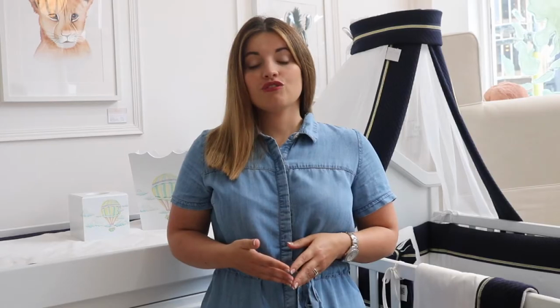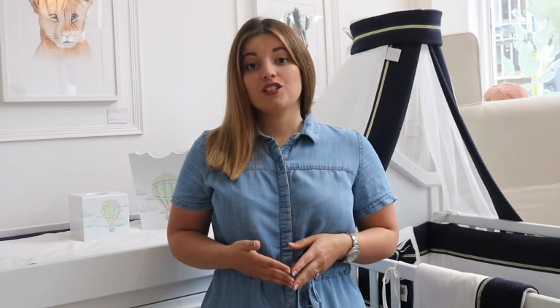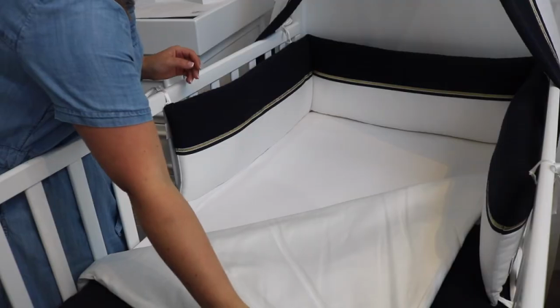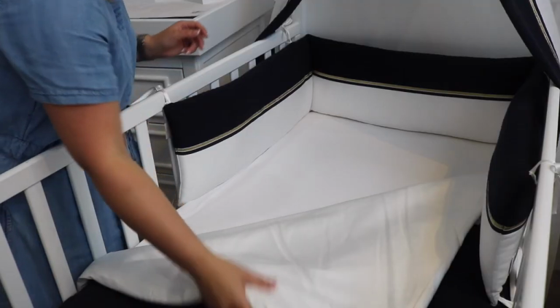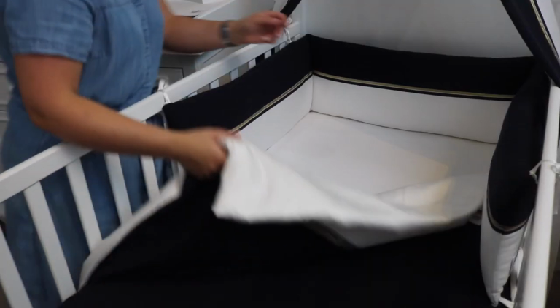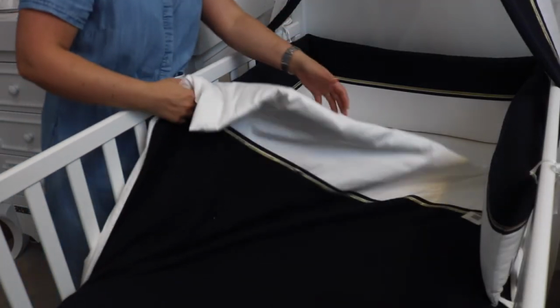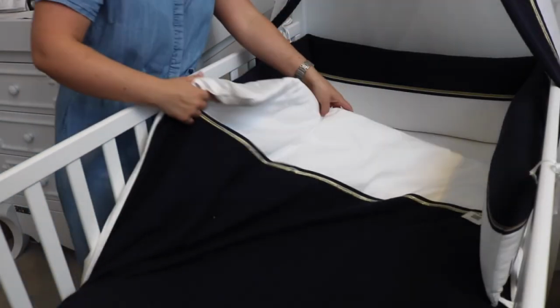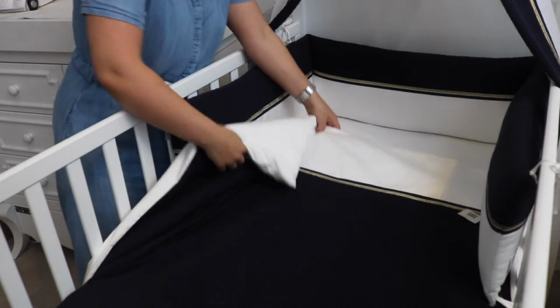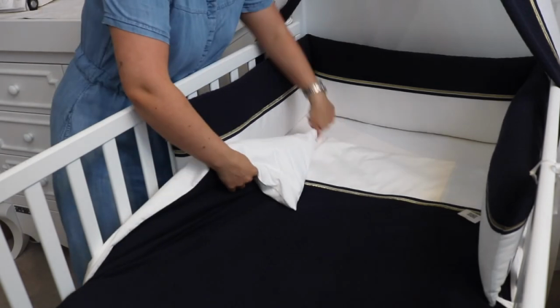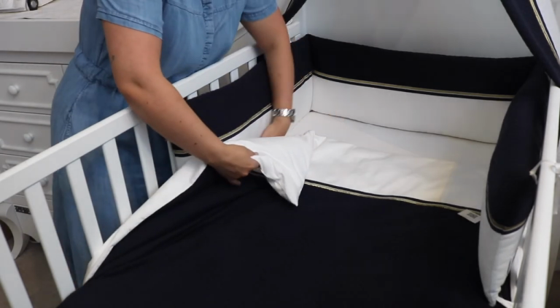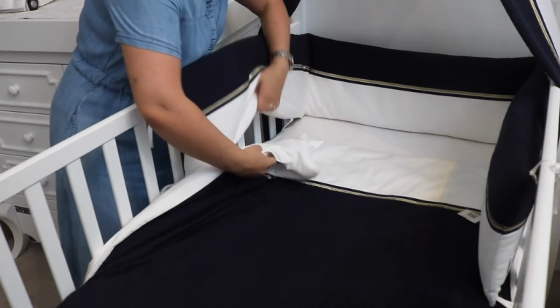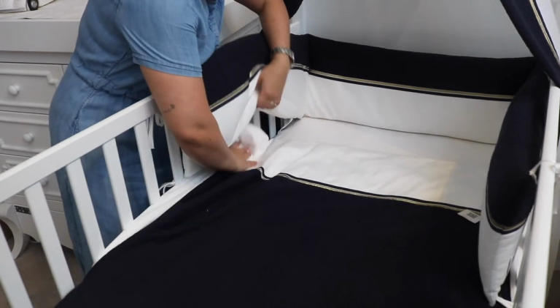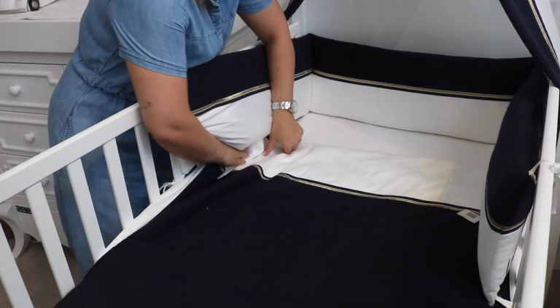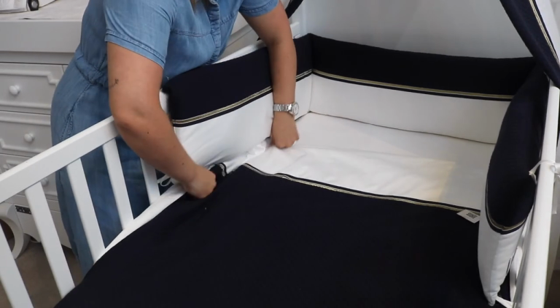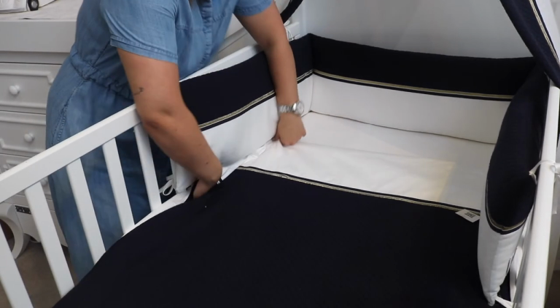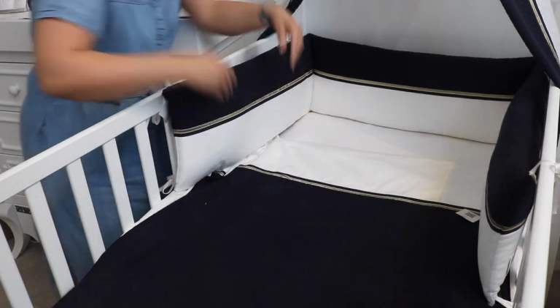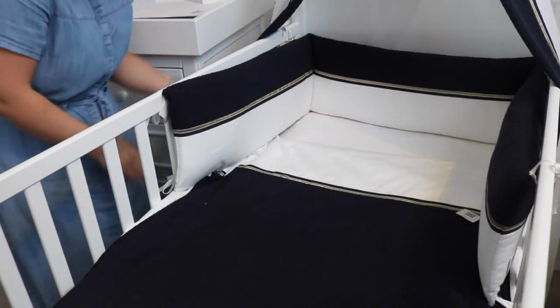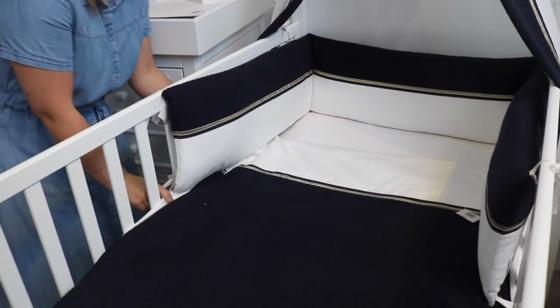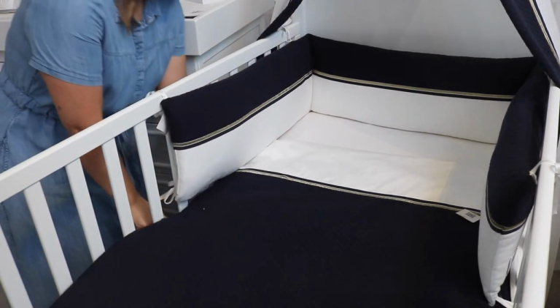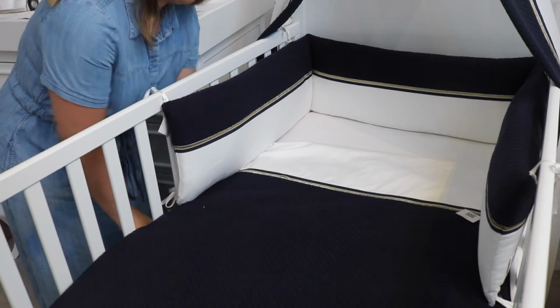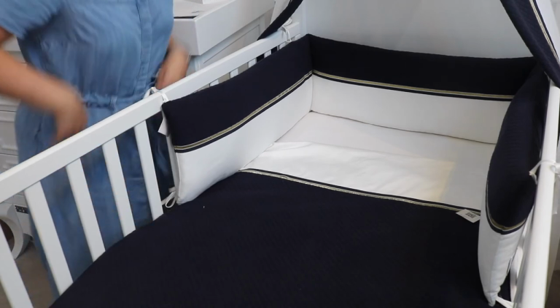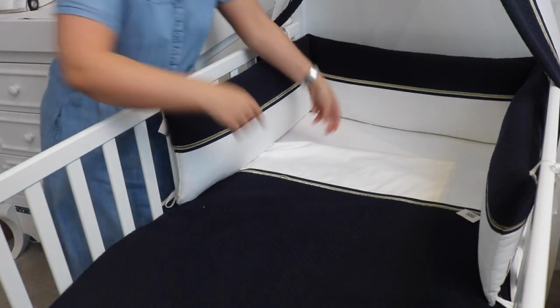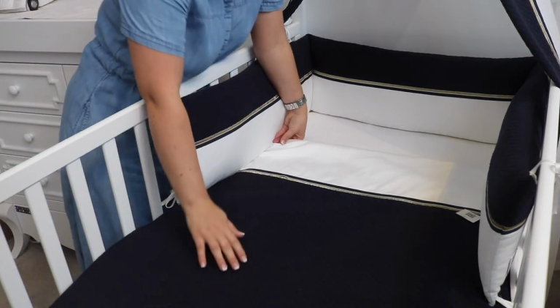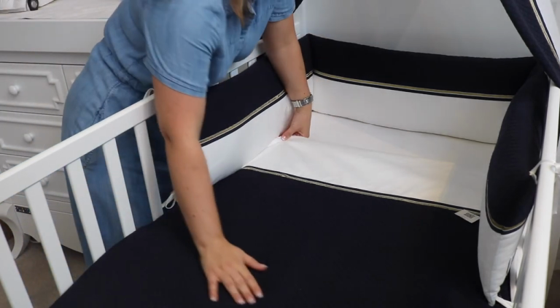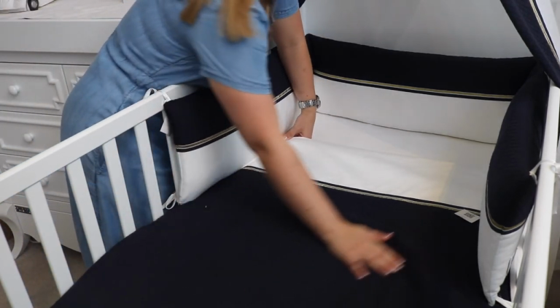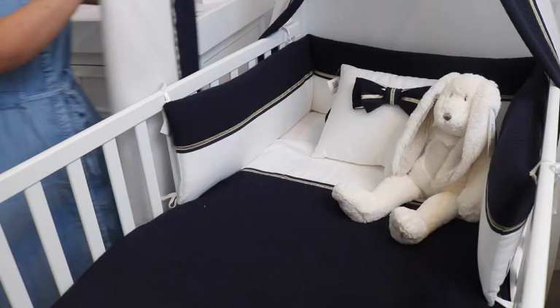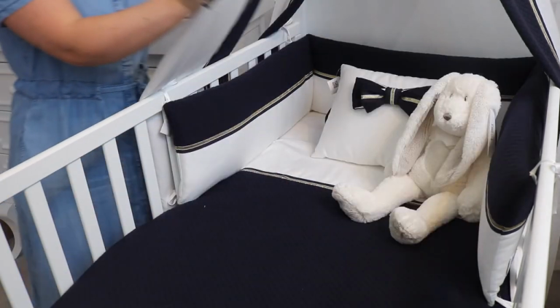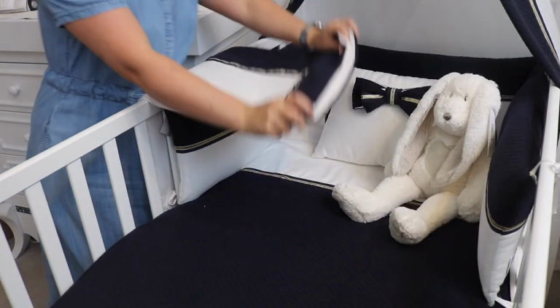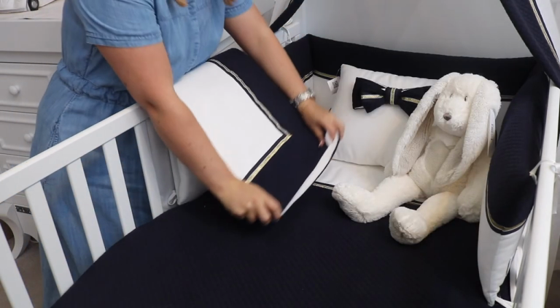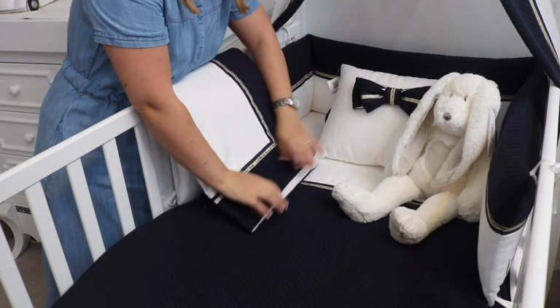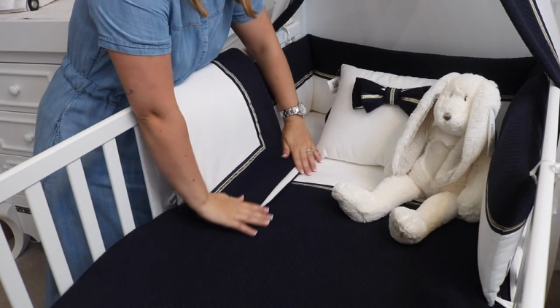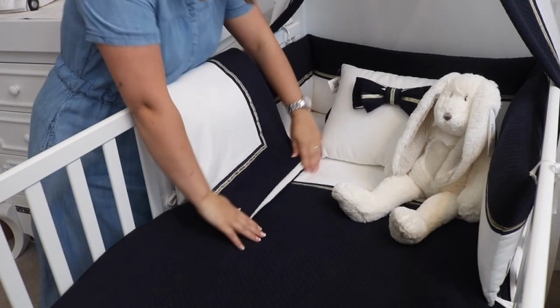Duvet covers and pillows are only allowed after one year. This is for safety purposes. So after one year you can add a pillow, a duvet cover and a duvet. You can also add a stuffed animal and things like that to the baby's bed.